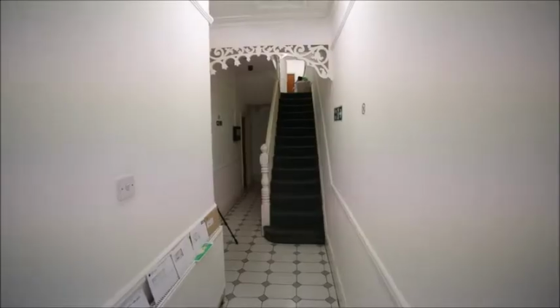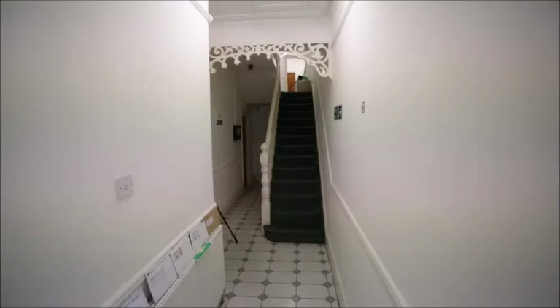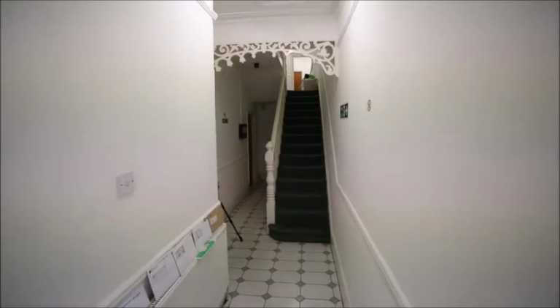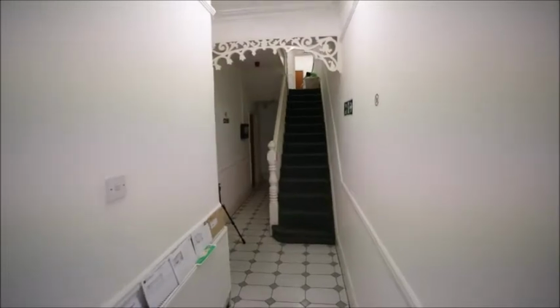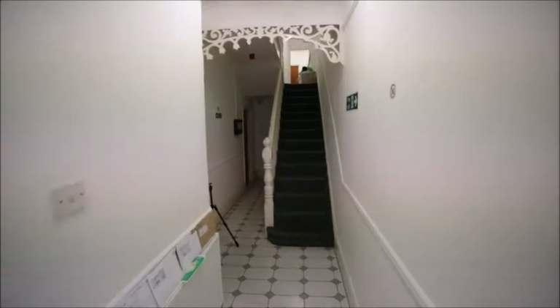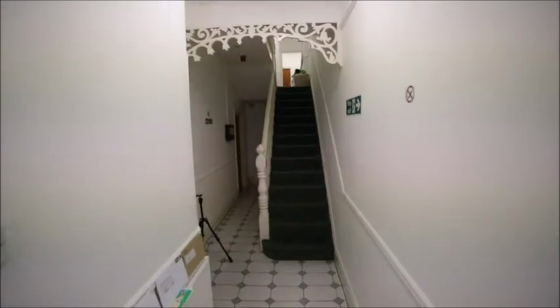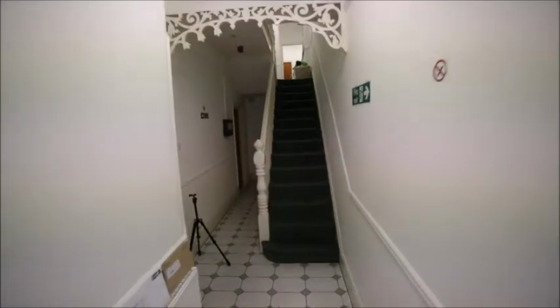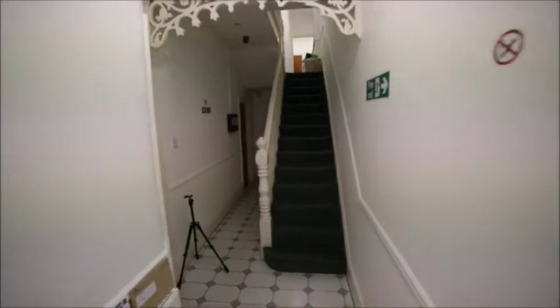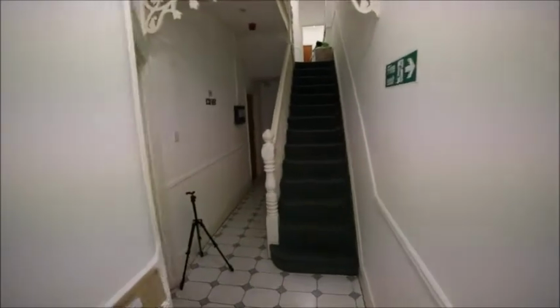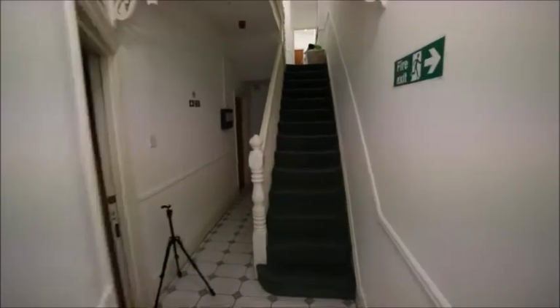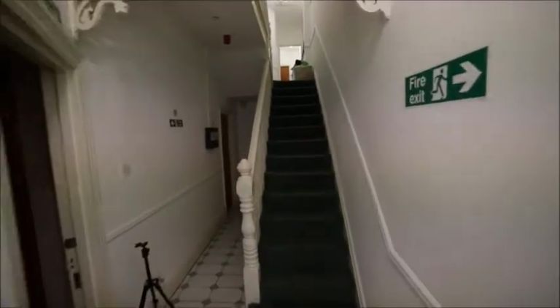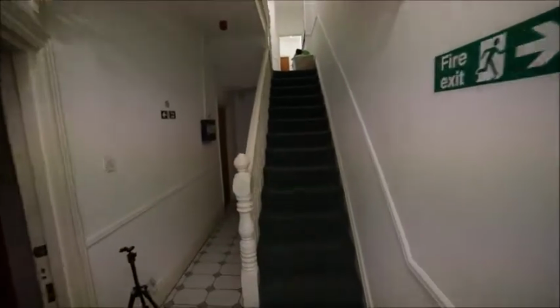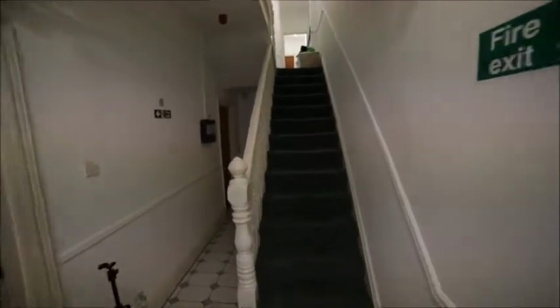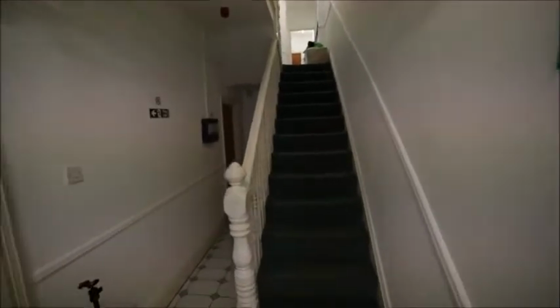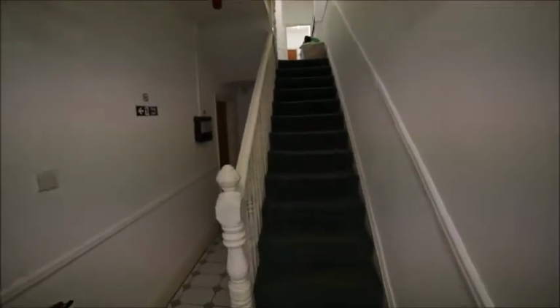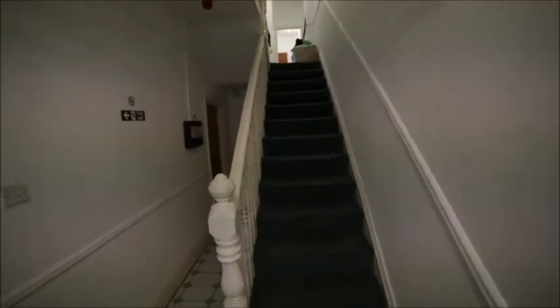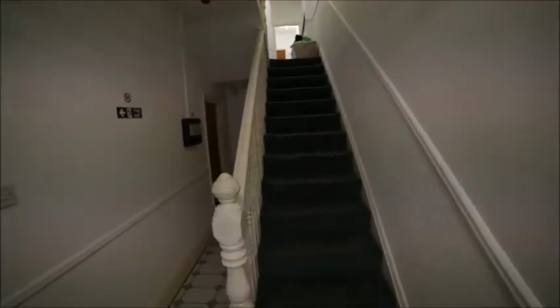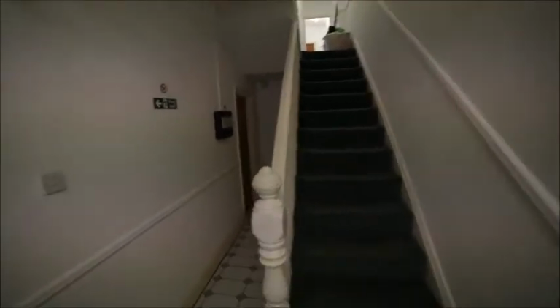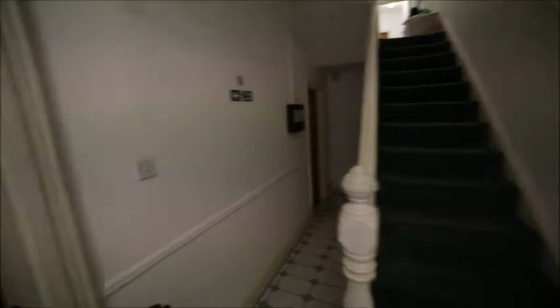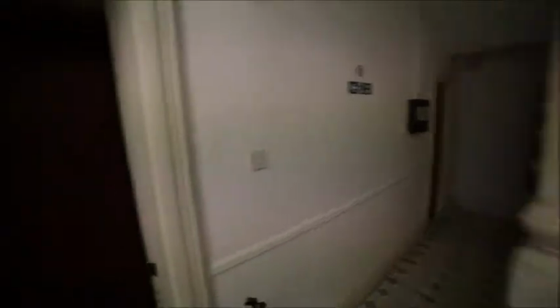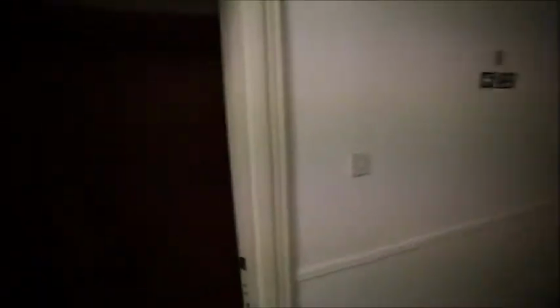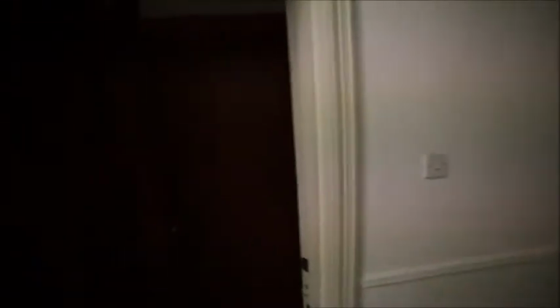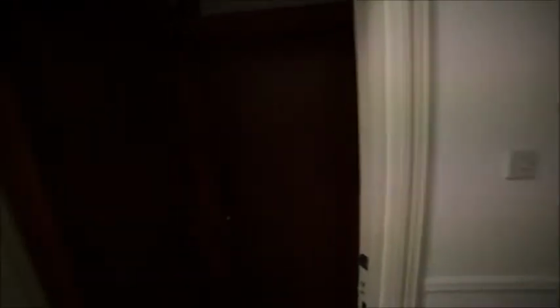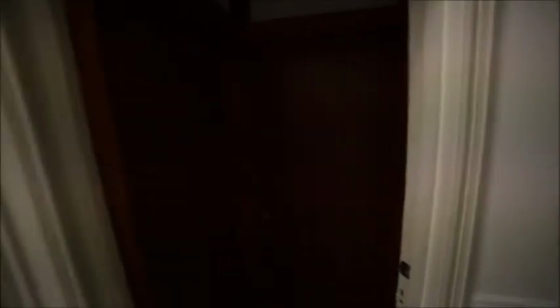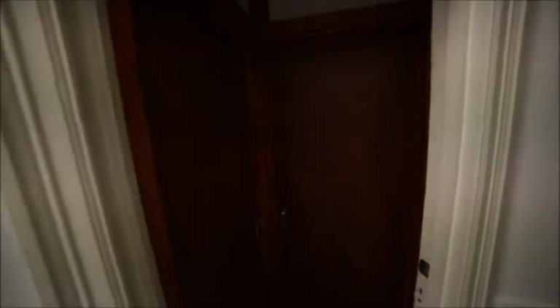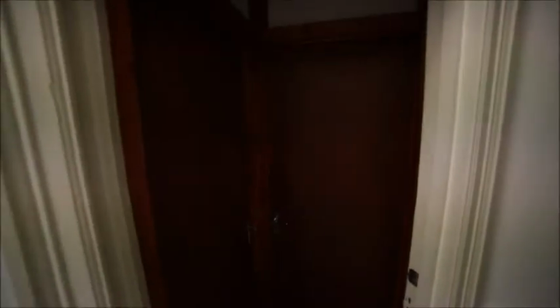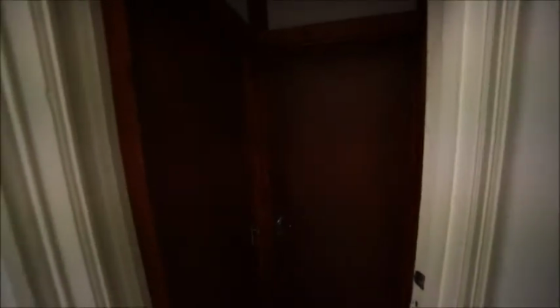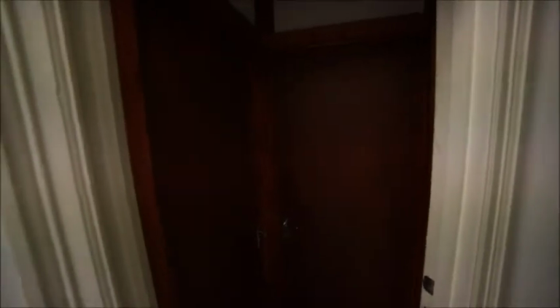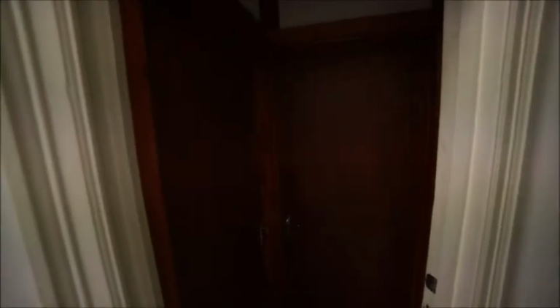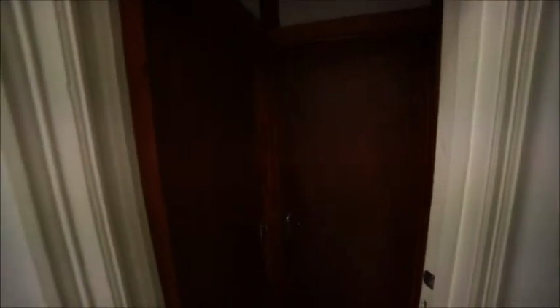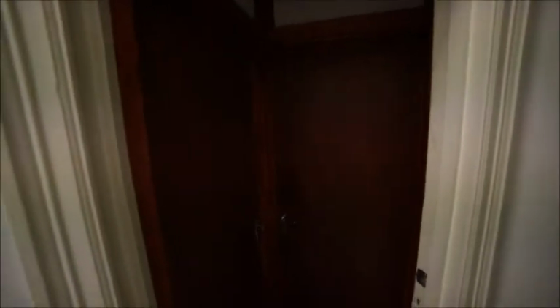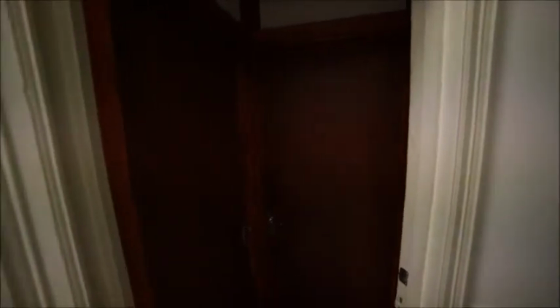Entering the property we have a corridor in front of us, stairs up, and here we have two rooms — room number one and number two.